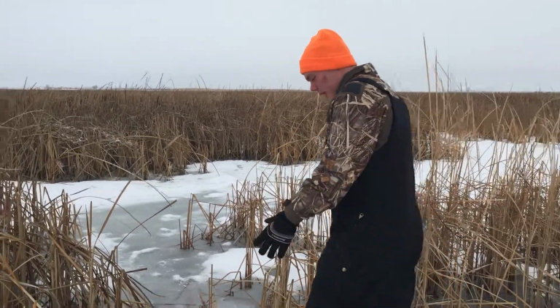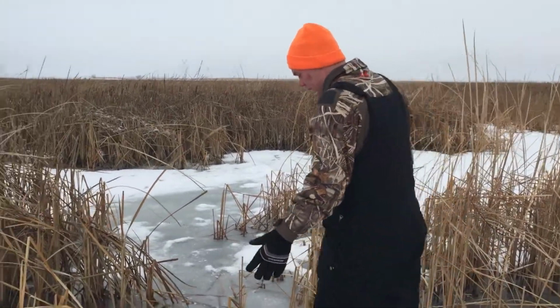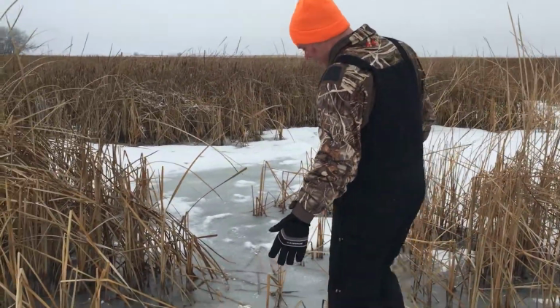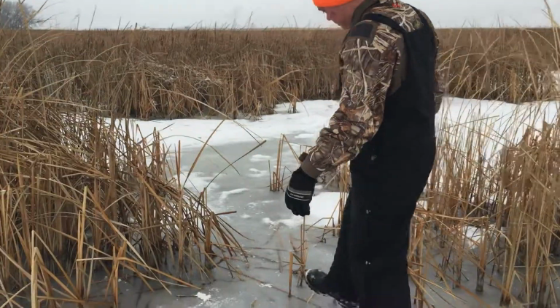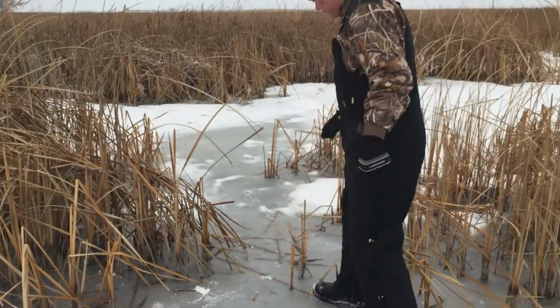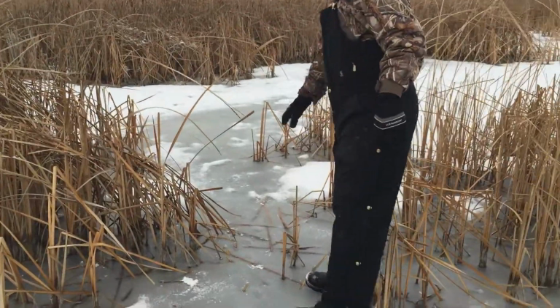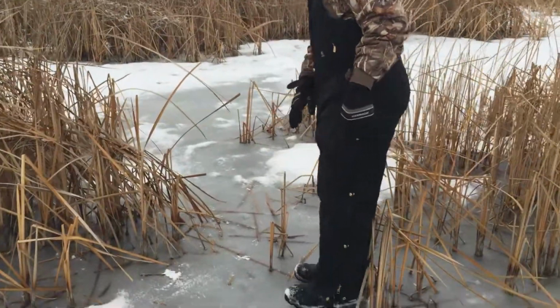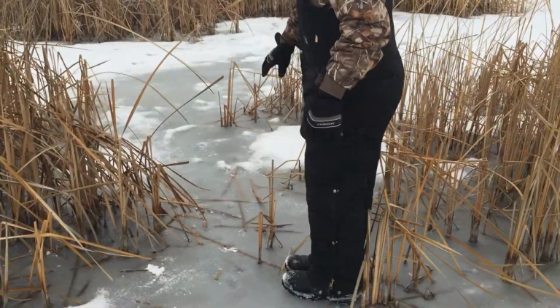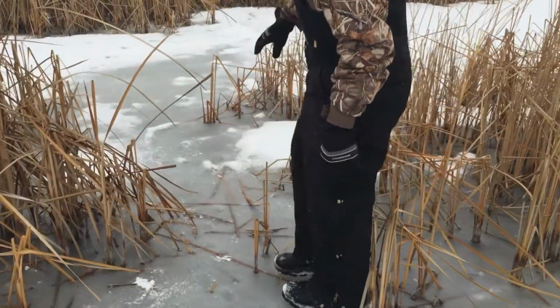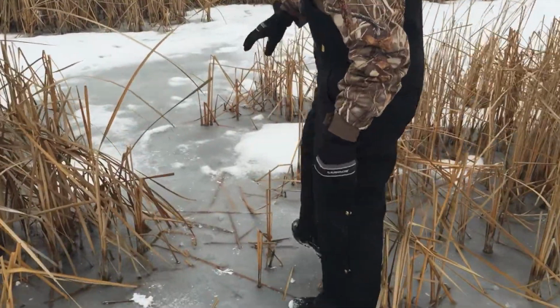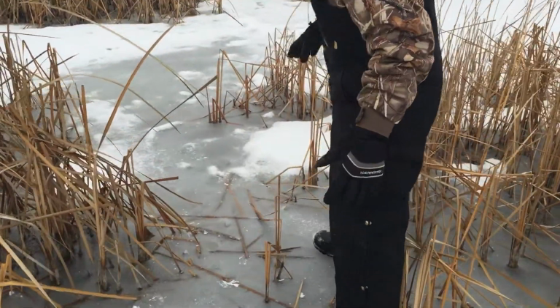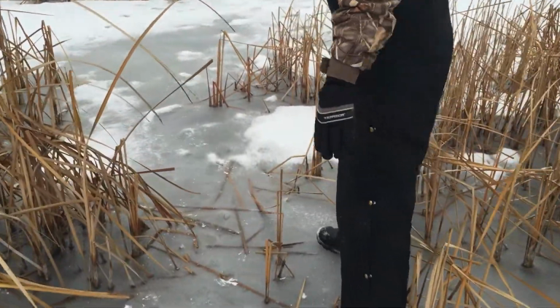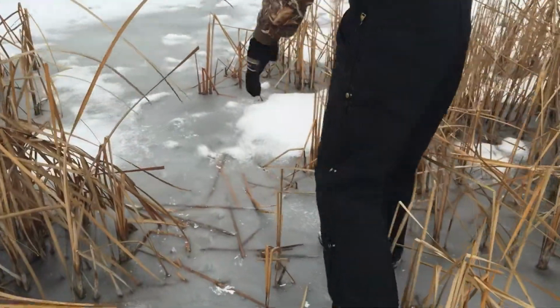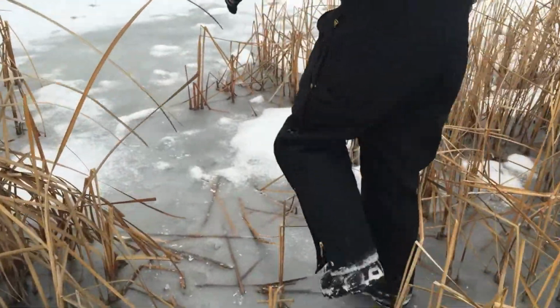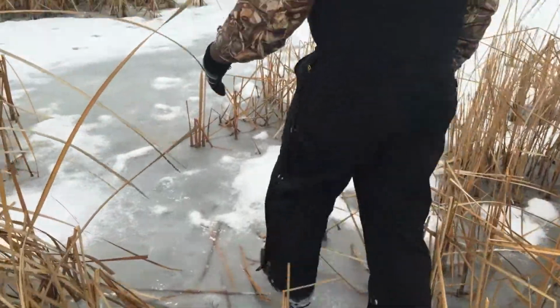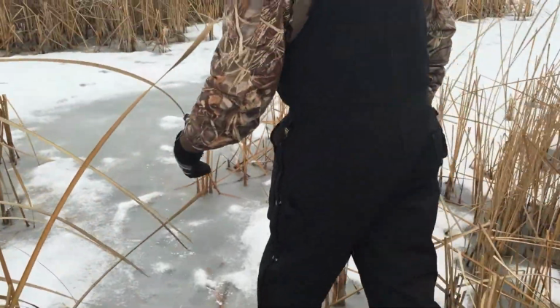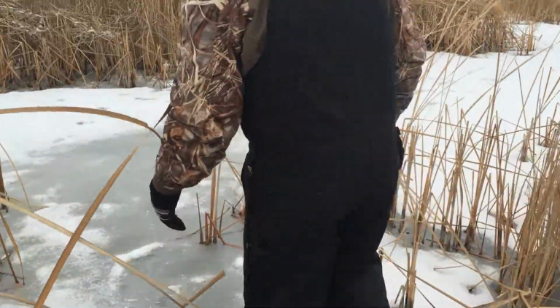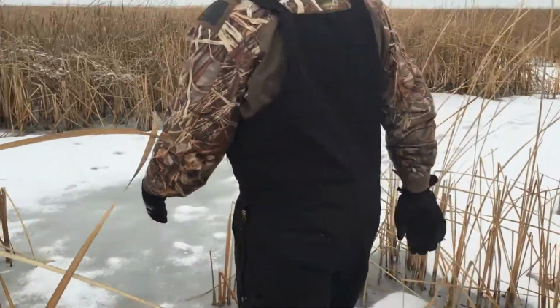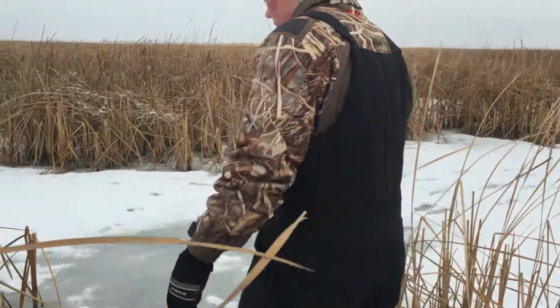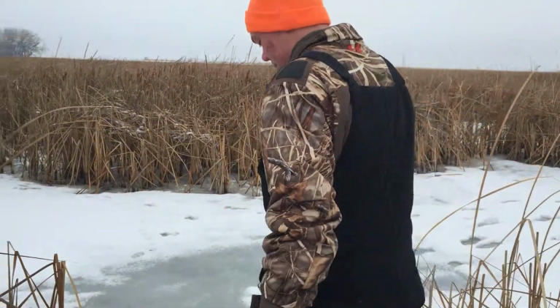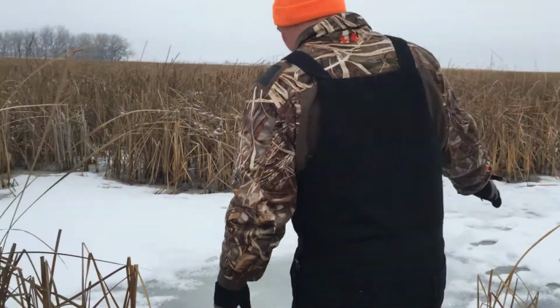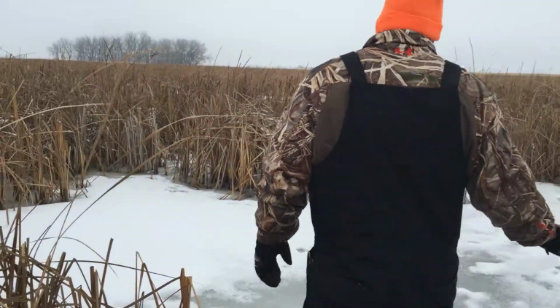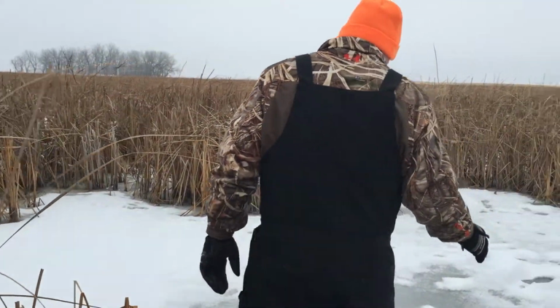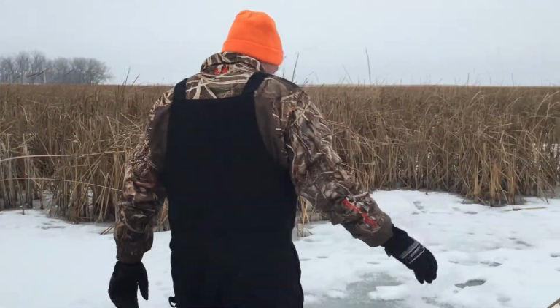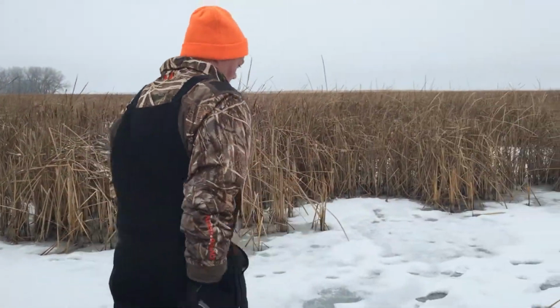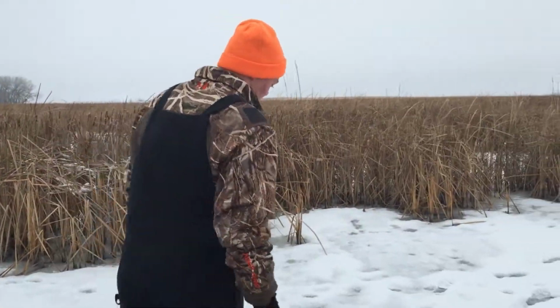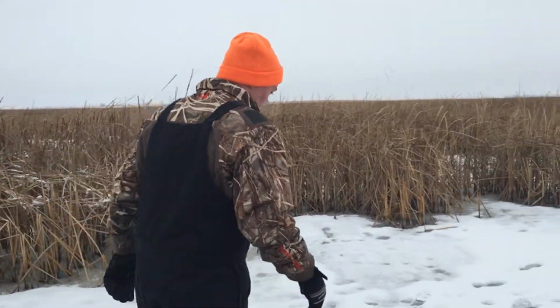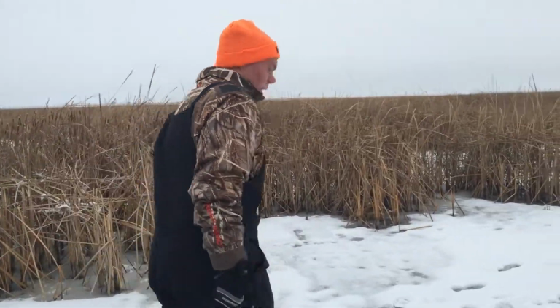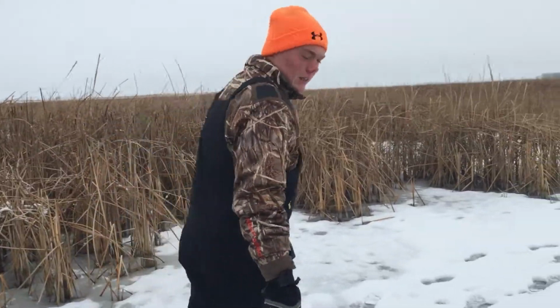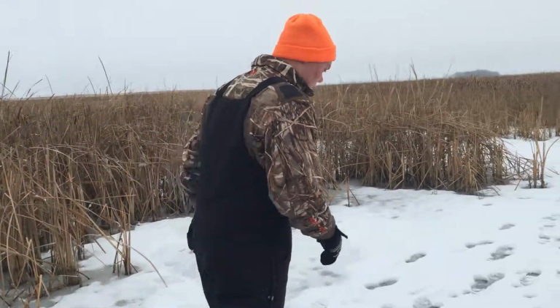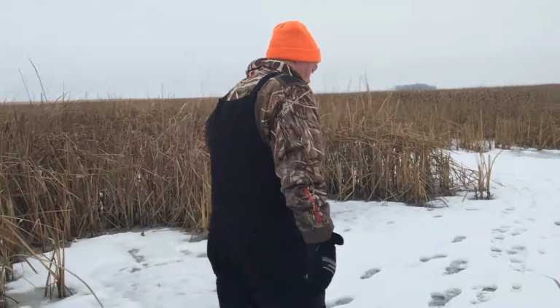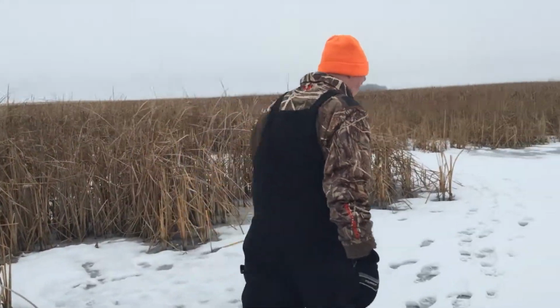As you can see, it got warm yesterday — slushy. The coon tracks are in the ice going right to my first bucket set. So we'll see how that looks, see what we got in there.